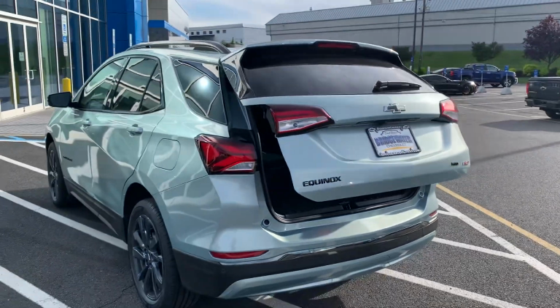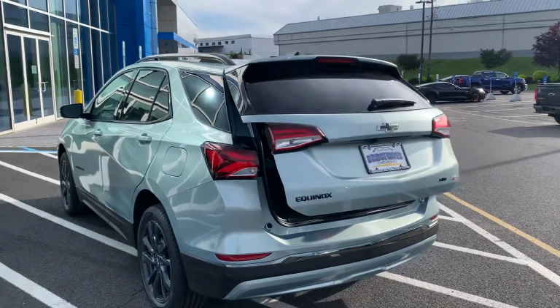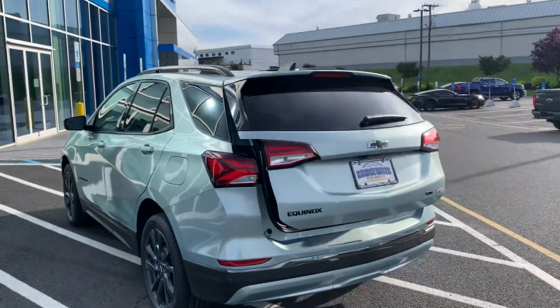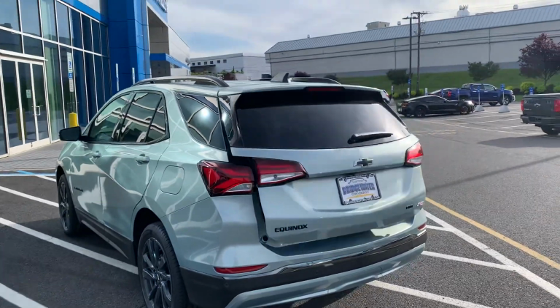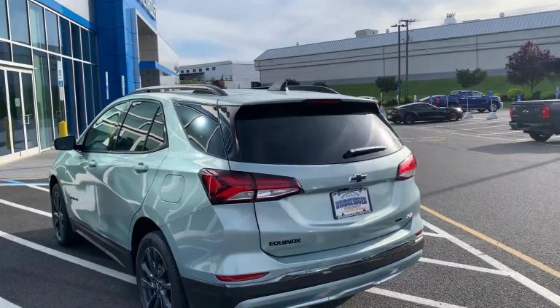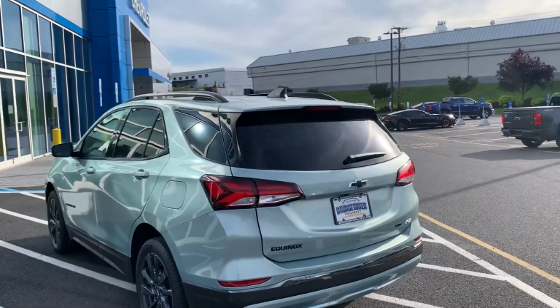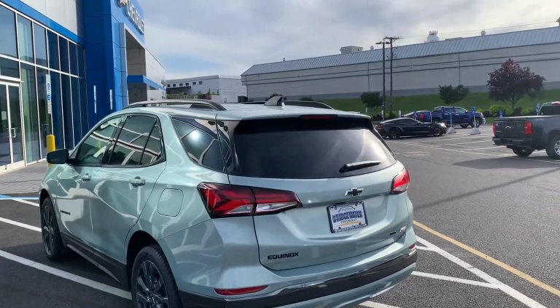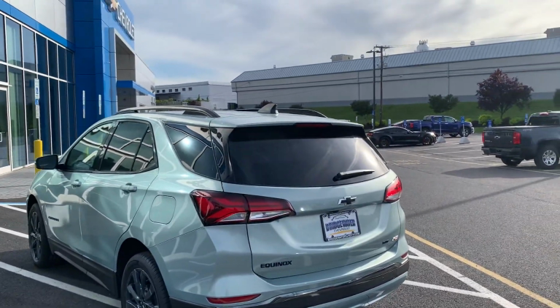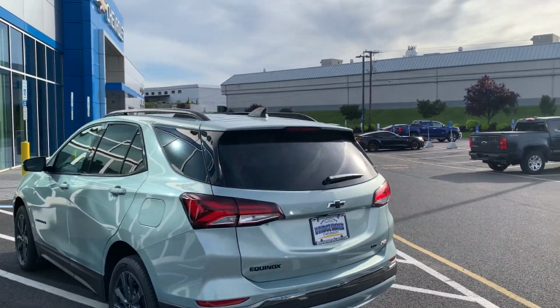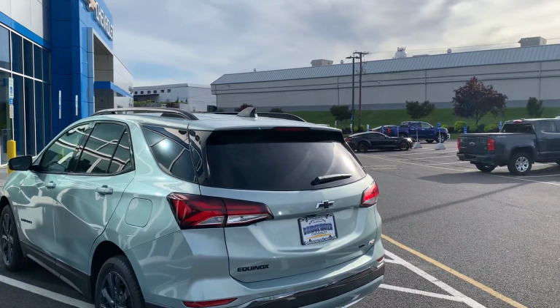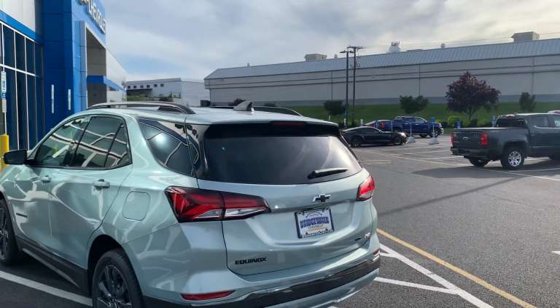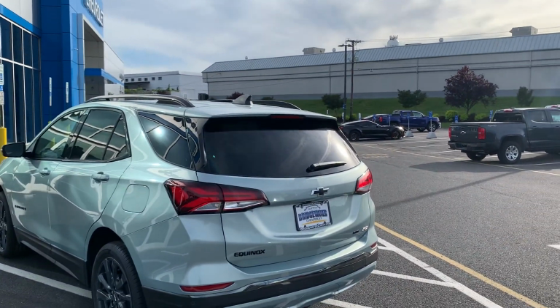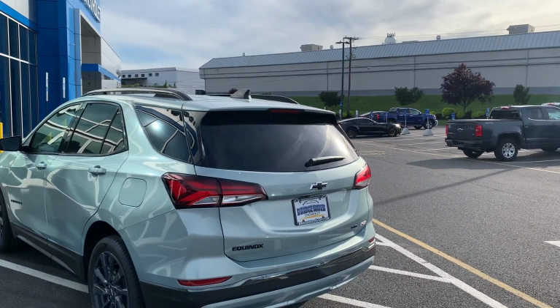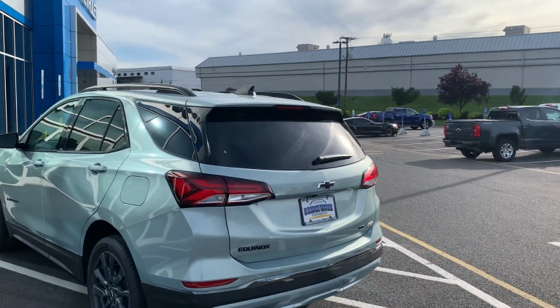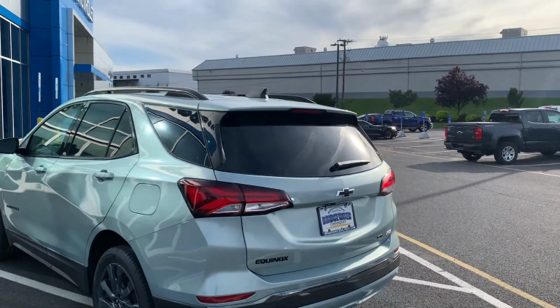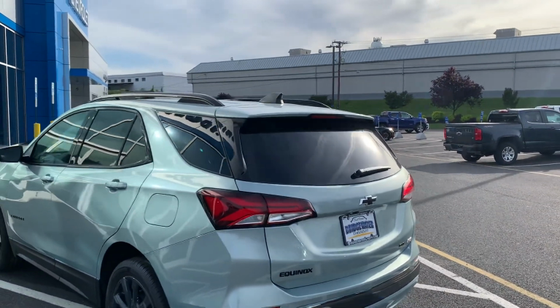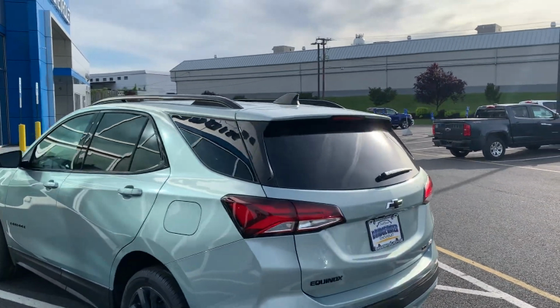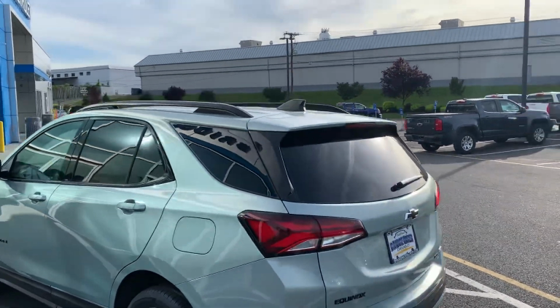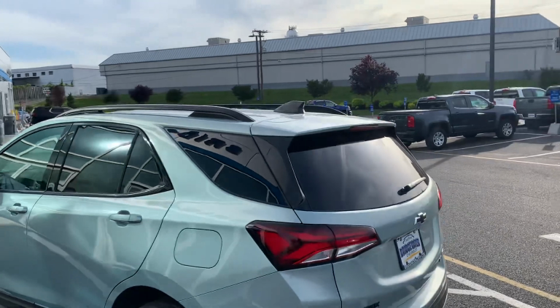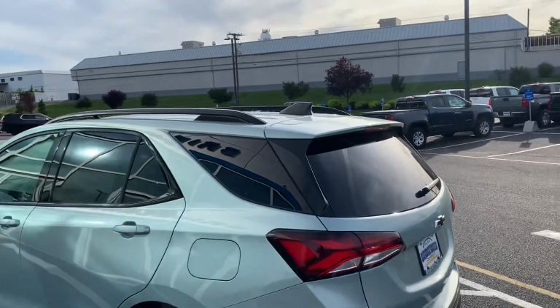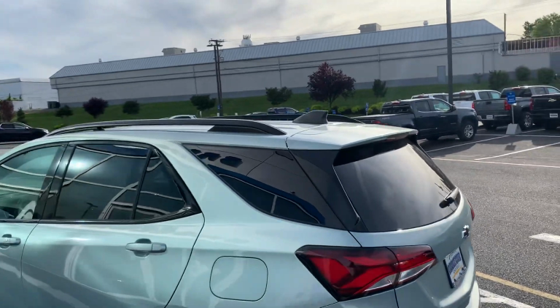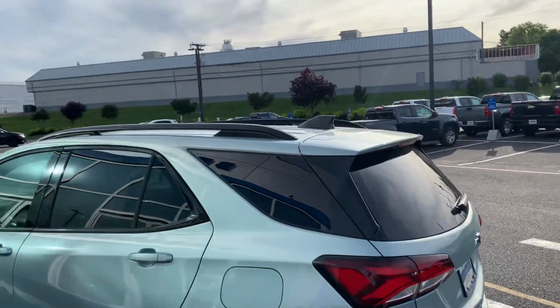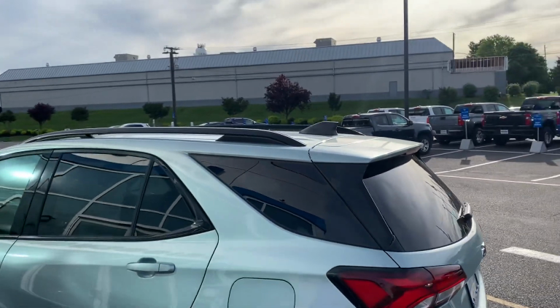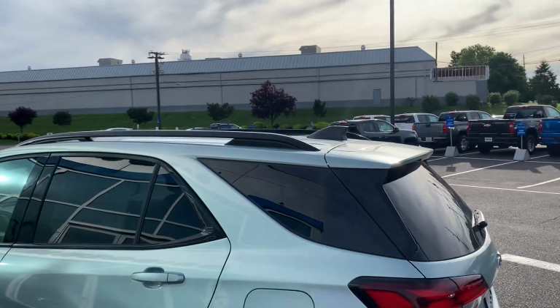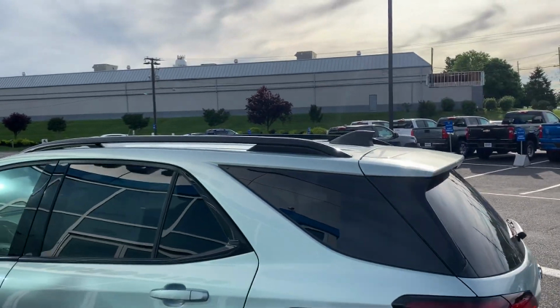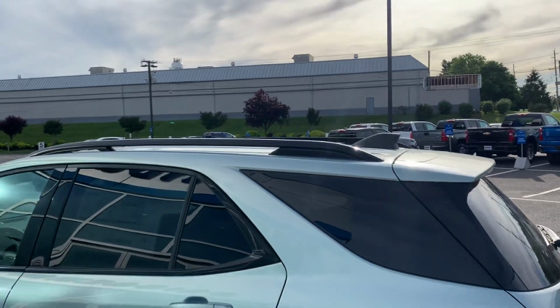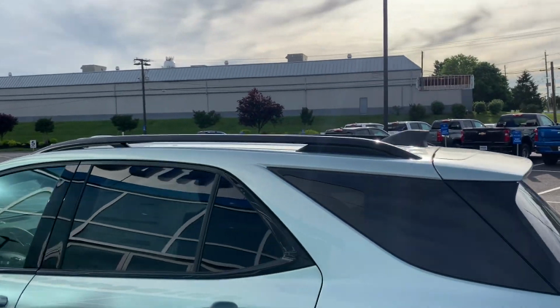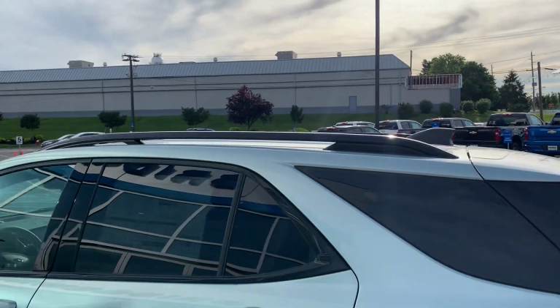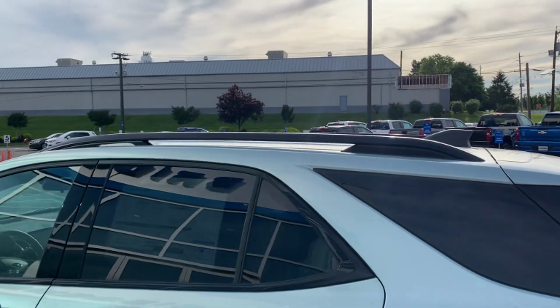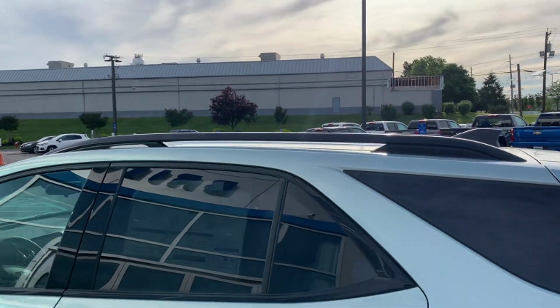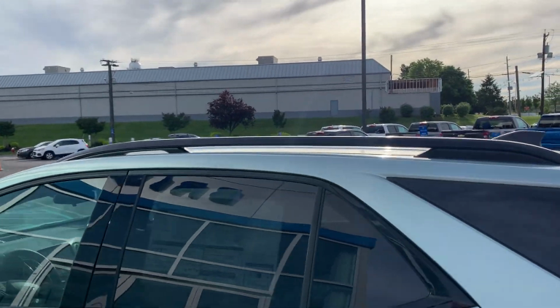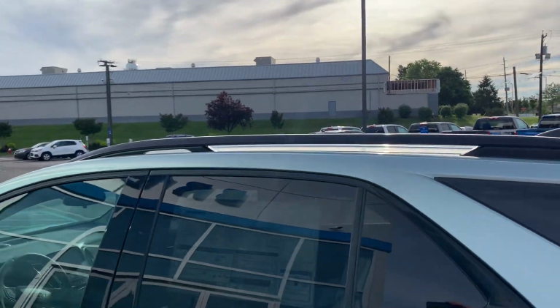Redesigned this year with some different looks on the taillights and the headlights. The RS is giving you the side rails up top.